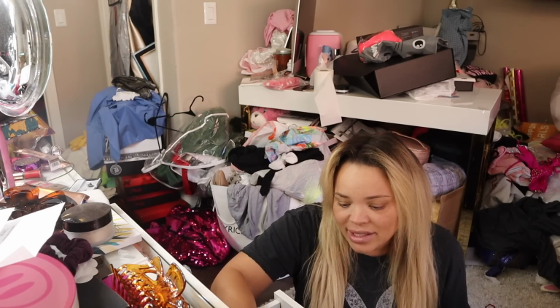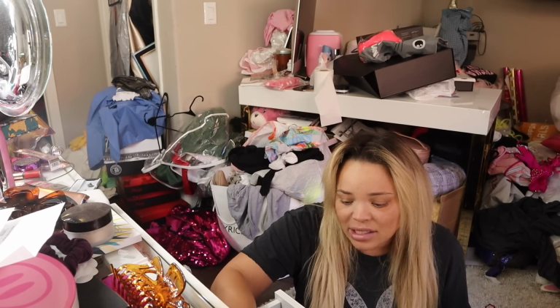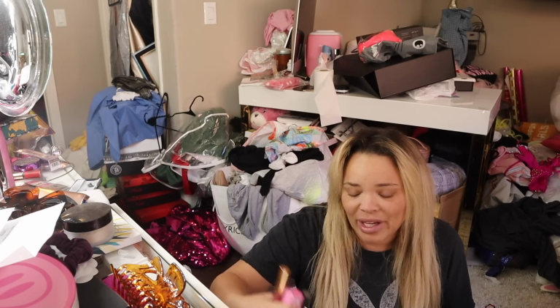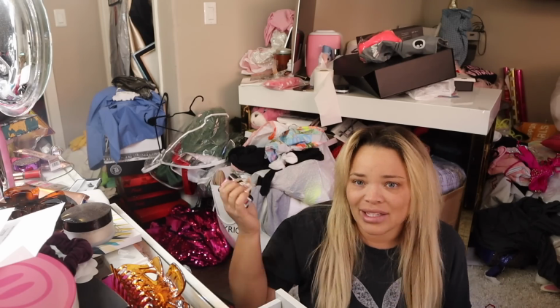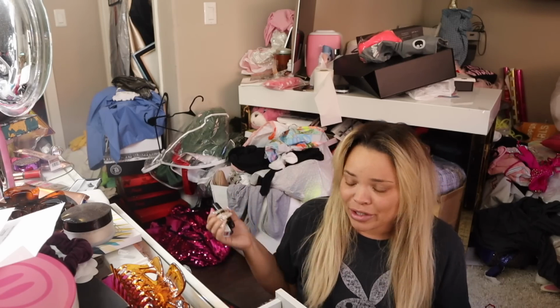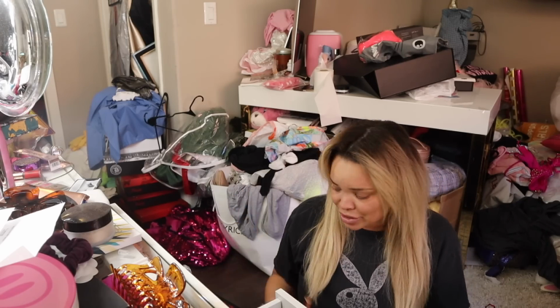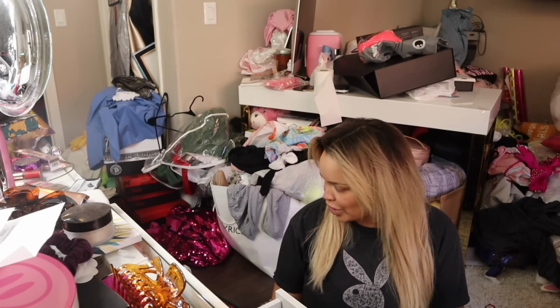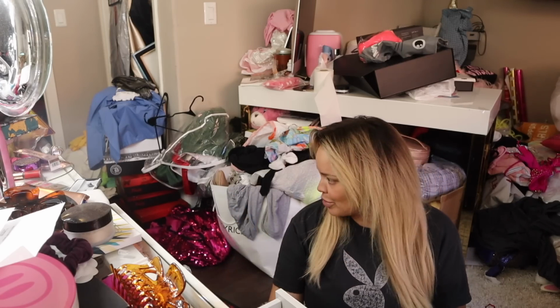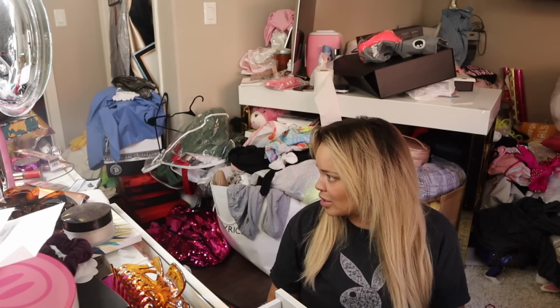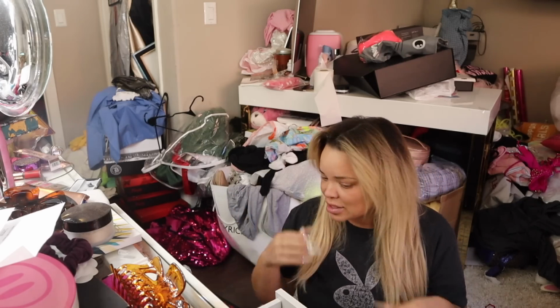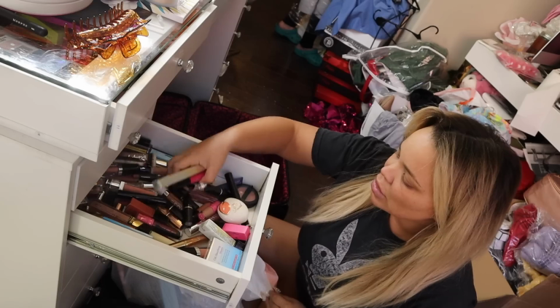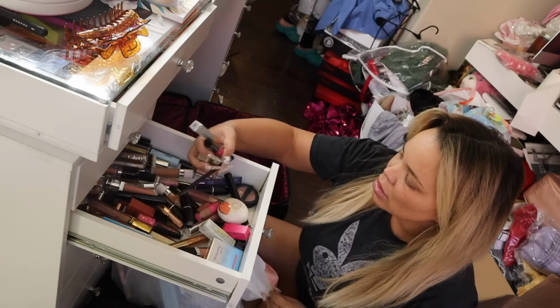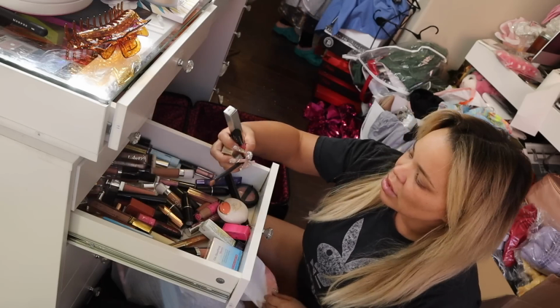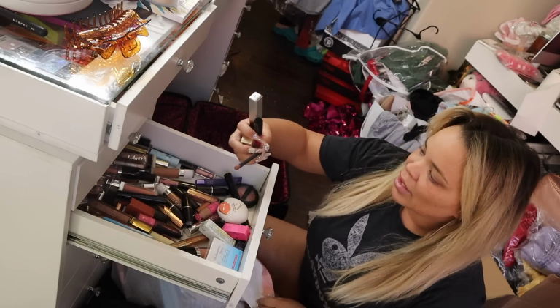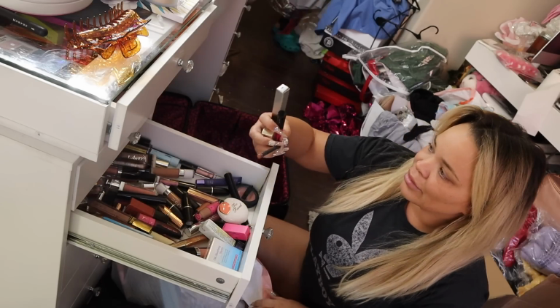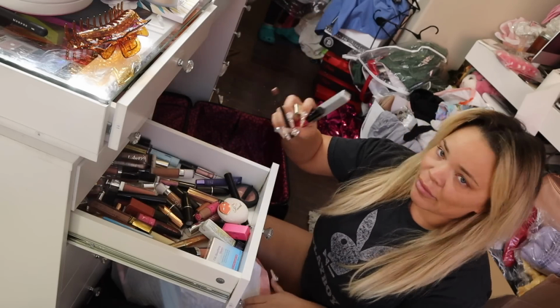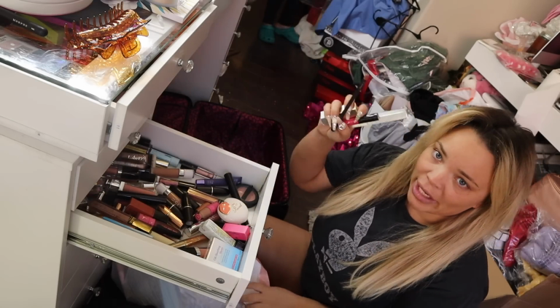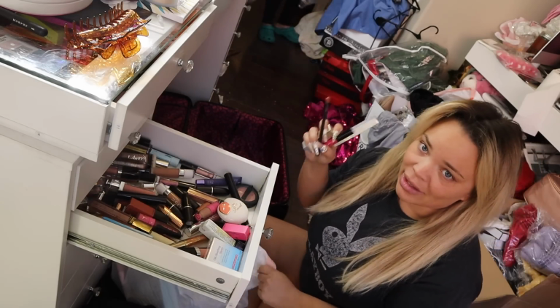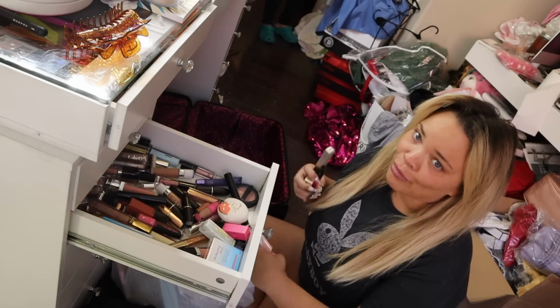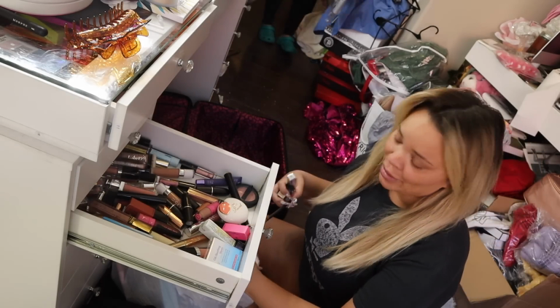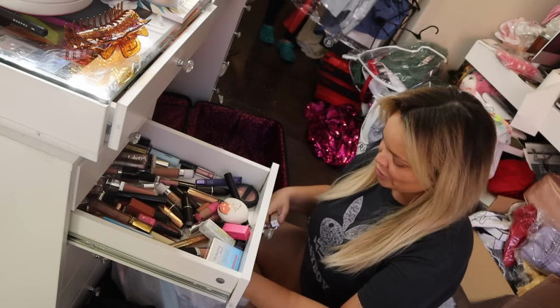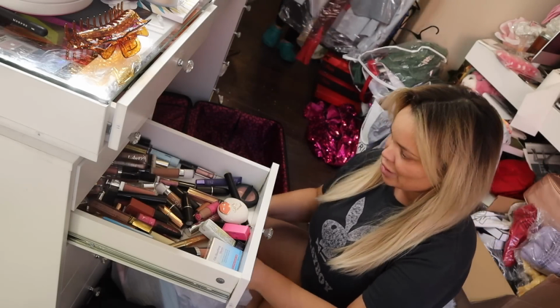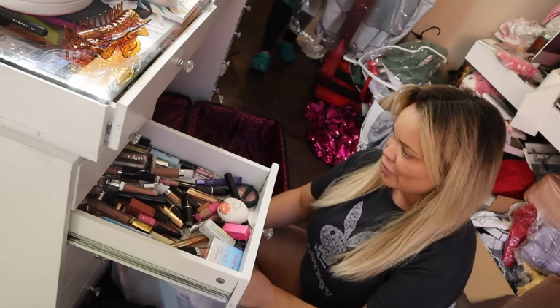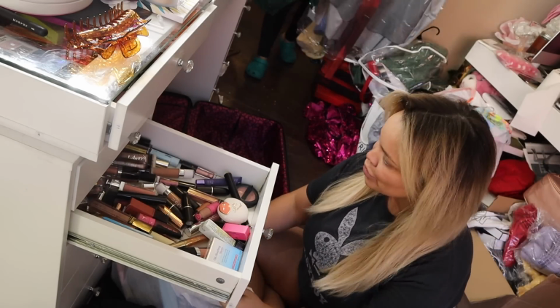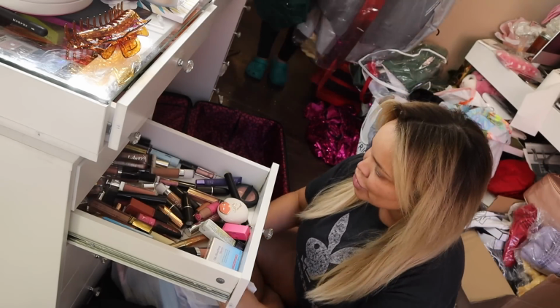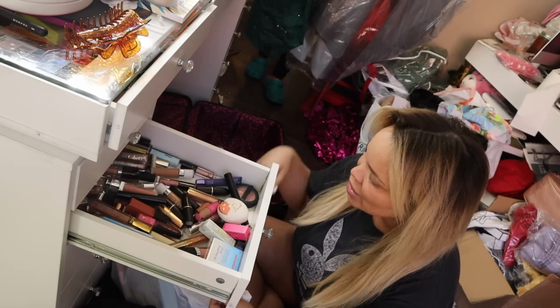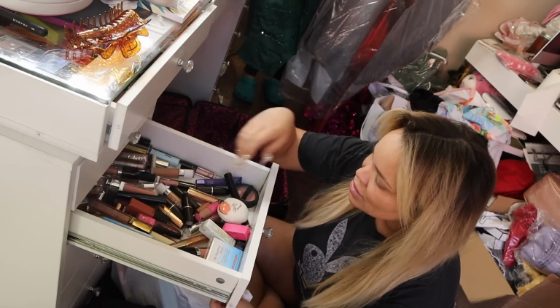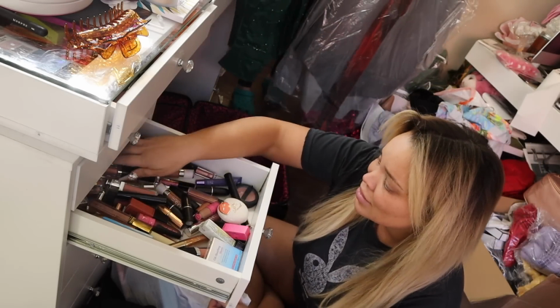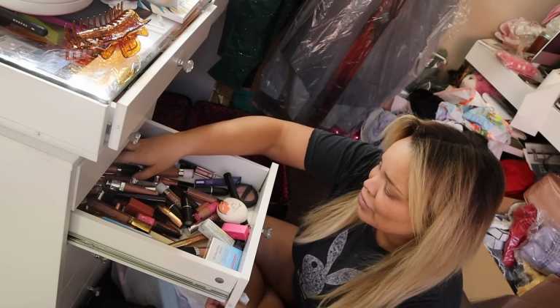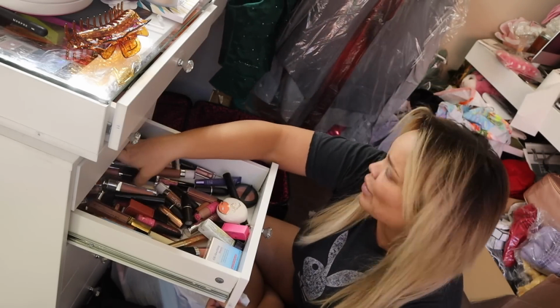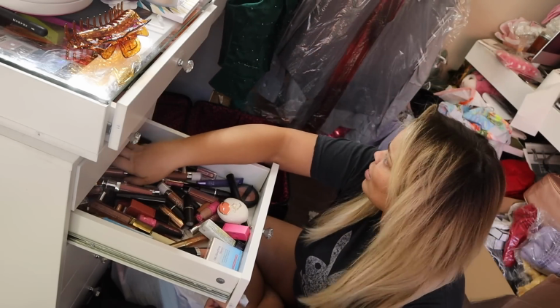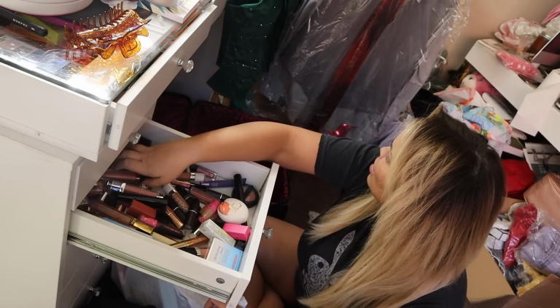It sucks, but it's better just to start fresh, to be honest. I've got a lot of Mariah Carey, a lot of MAC lip pencils that I haven't used, which sucks. I guess I can't really keep any of this then.